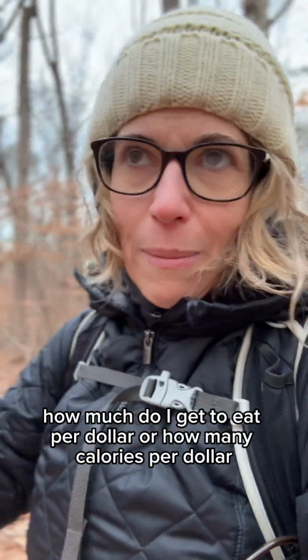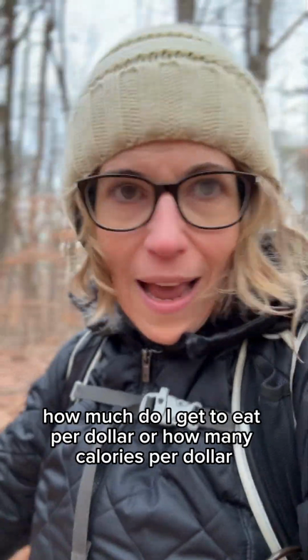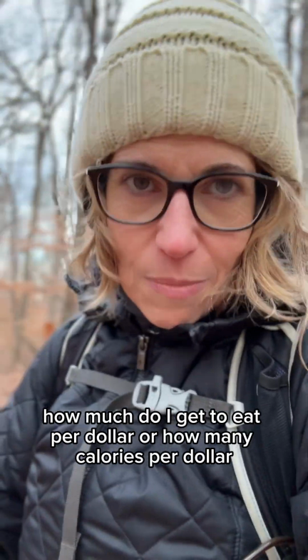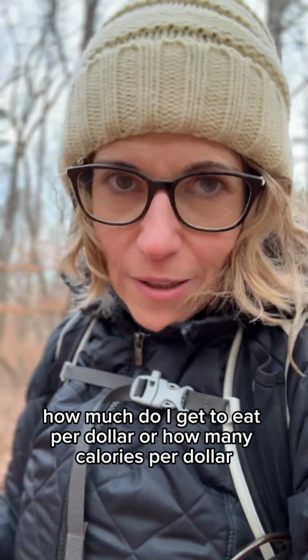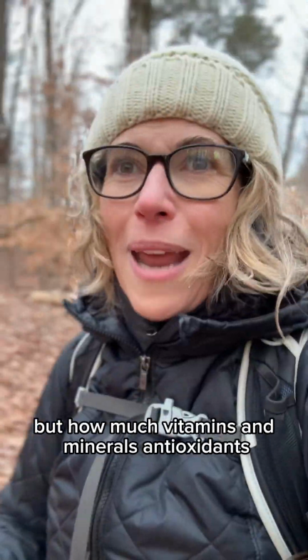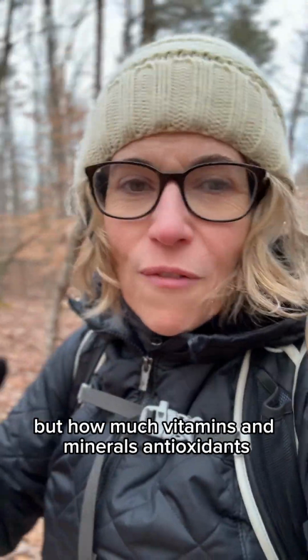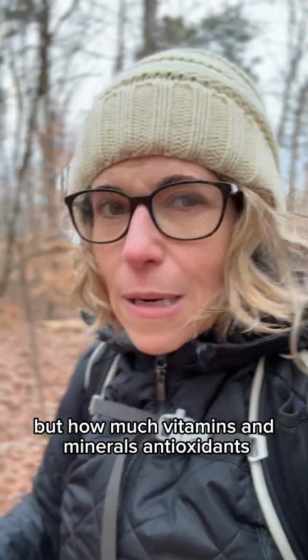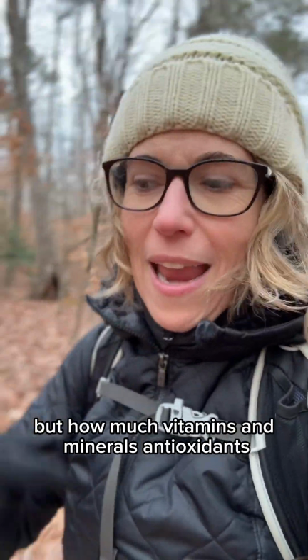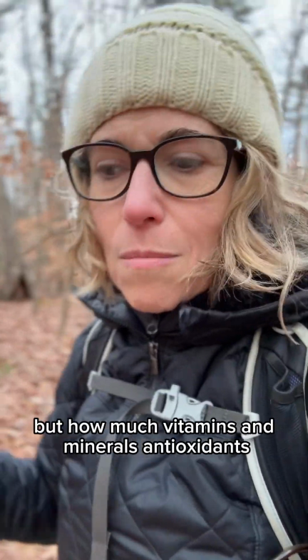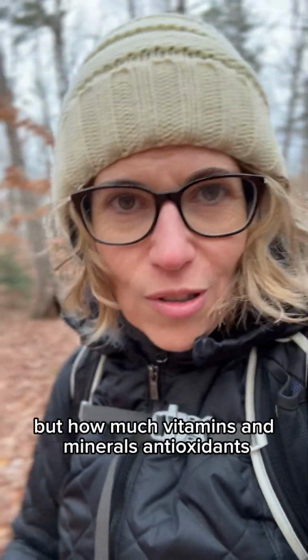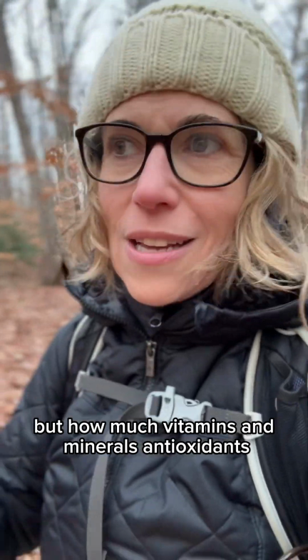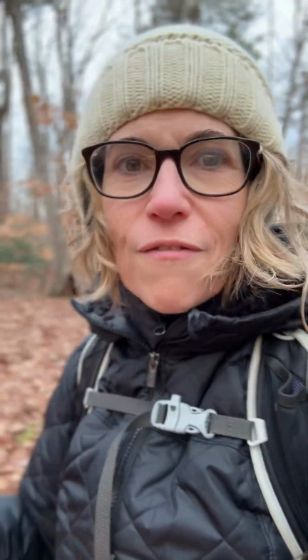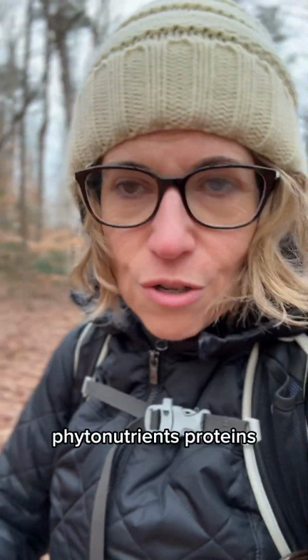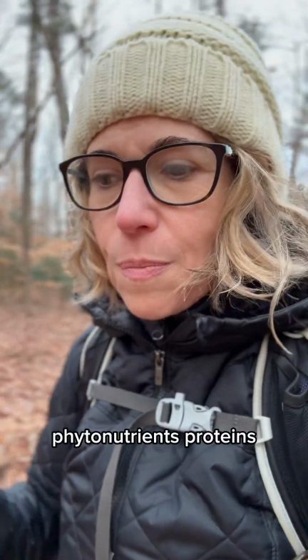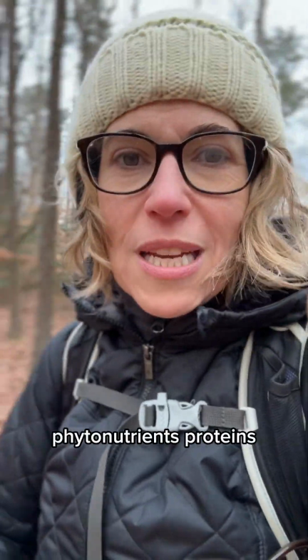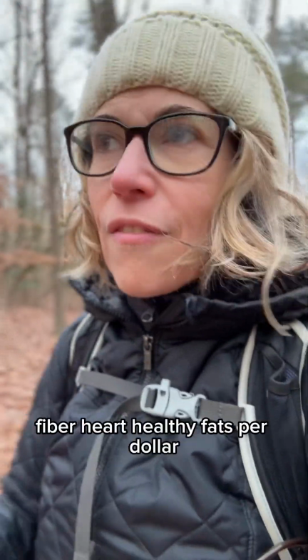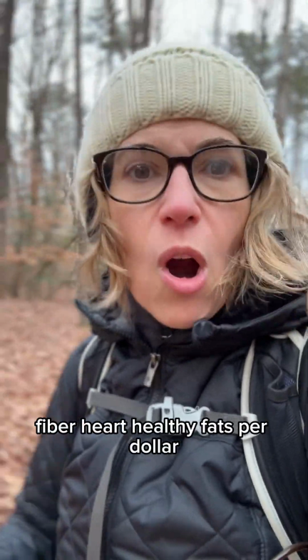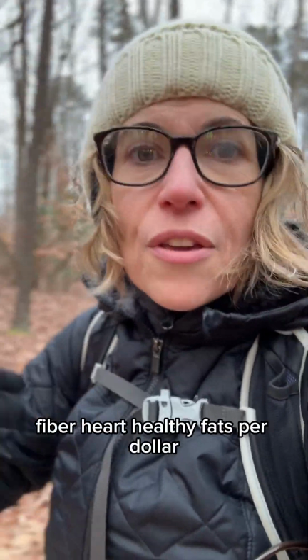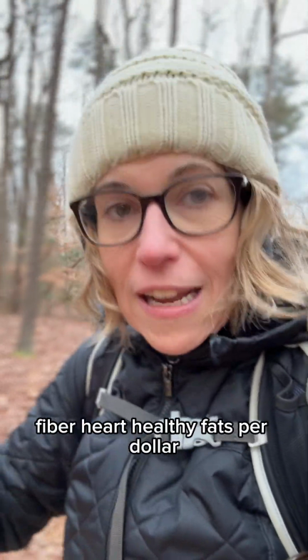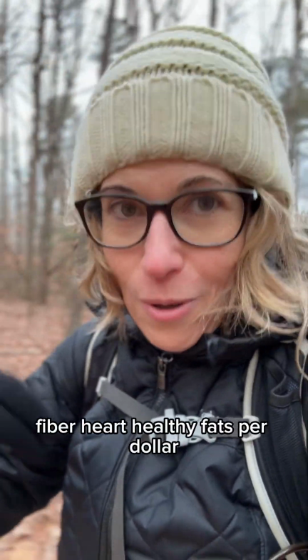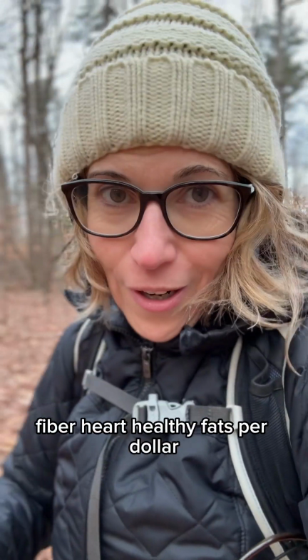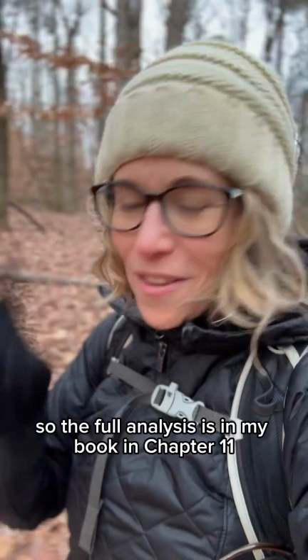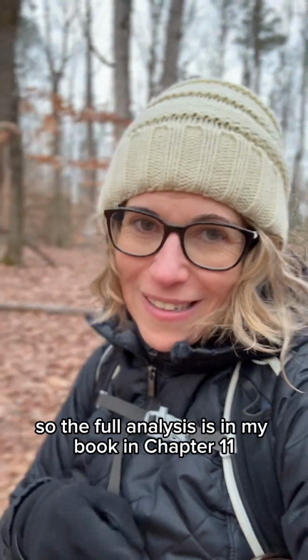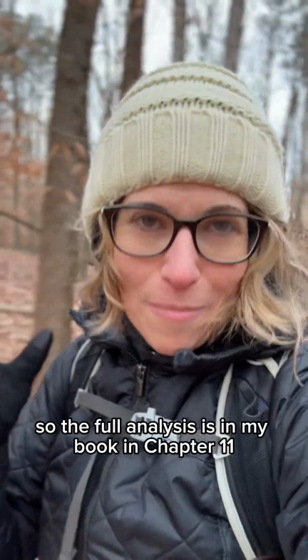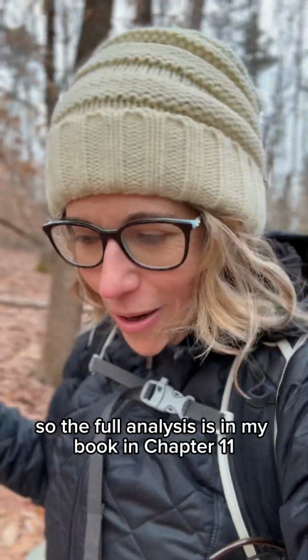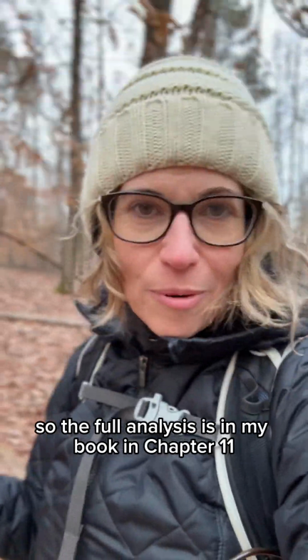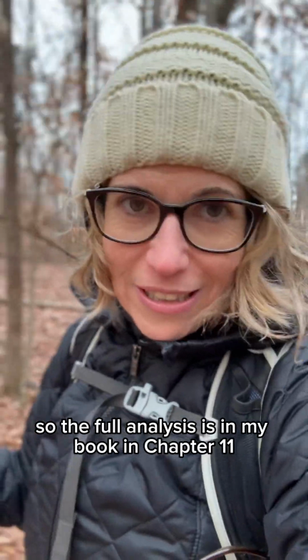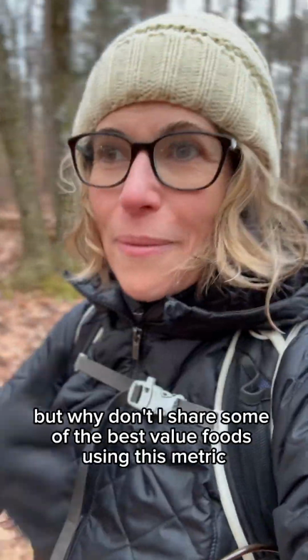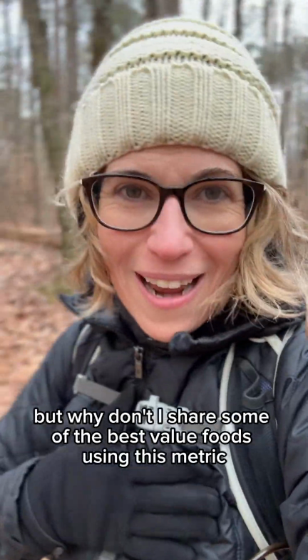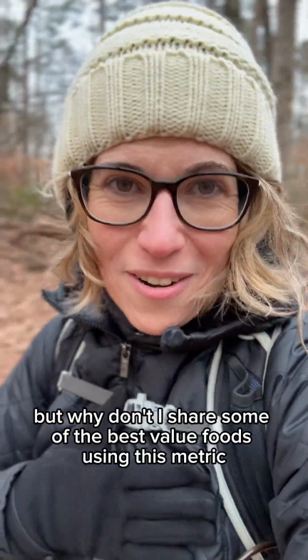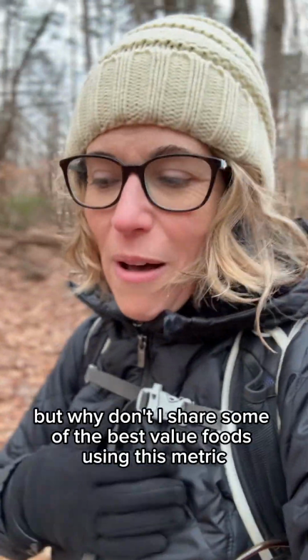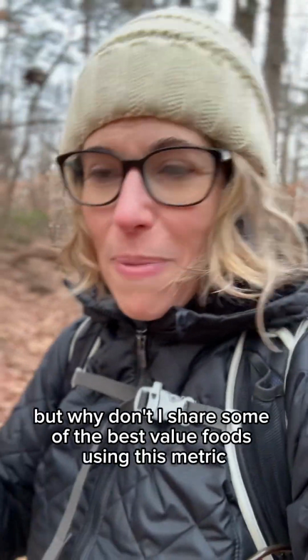...how many calories per dollar, but how much vitamins and minerals, antioxidant phytonutrients, proteins, fiber, and heart-healthy fats per dollar. The full analysis is in my book in chapter 11, but let me share some of the best value foods using this metric: nutrients per dollar.